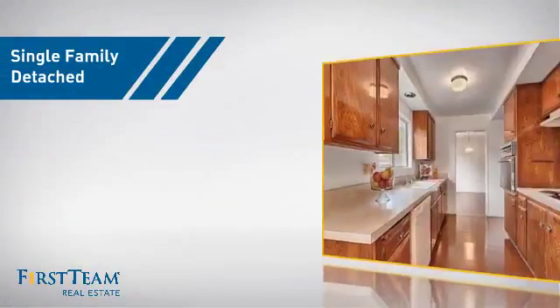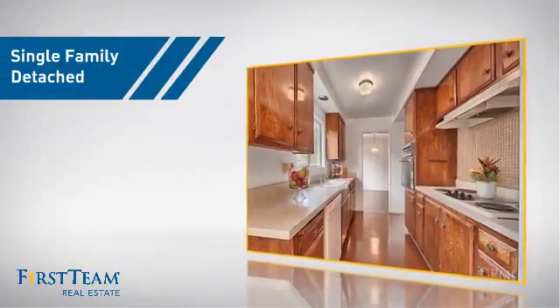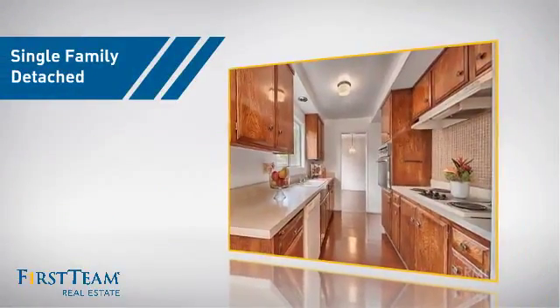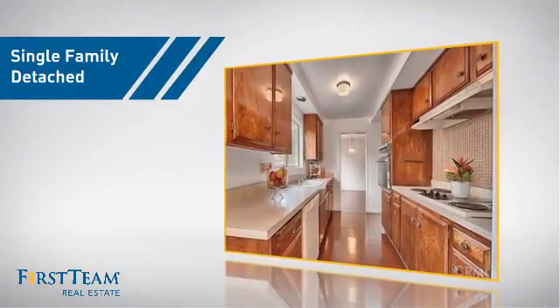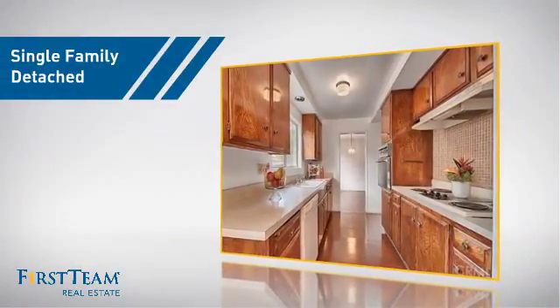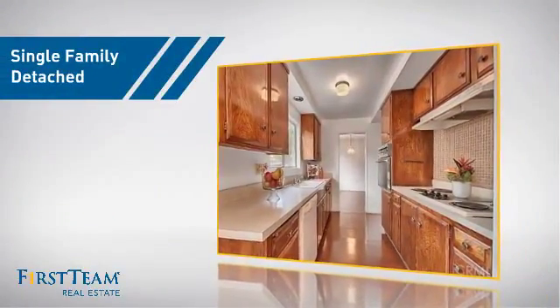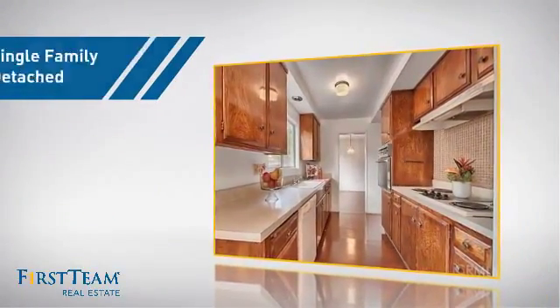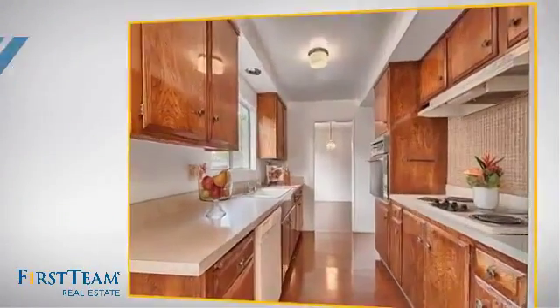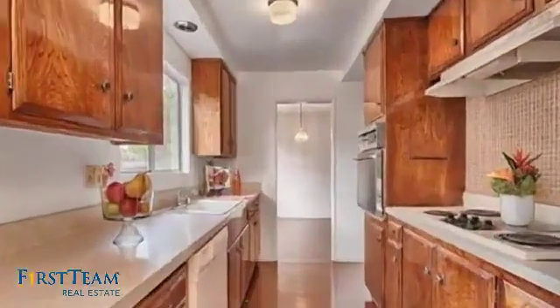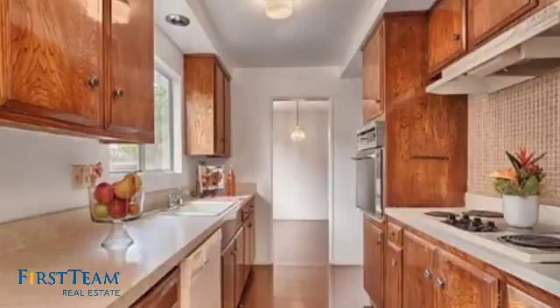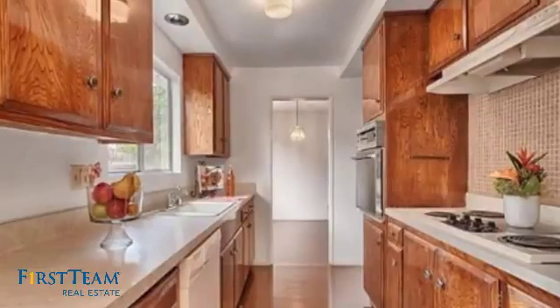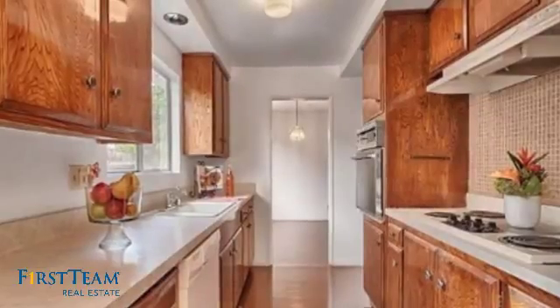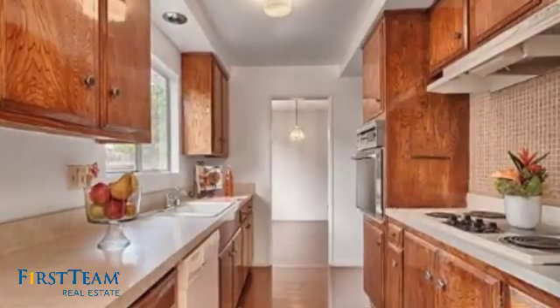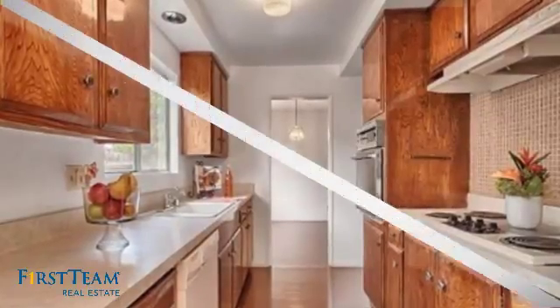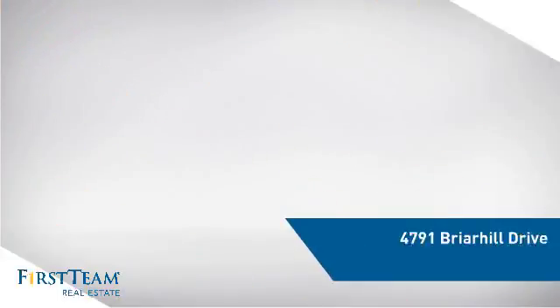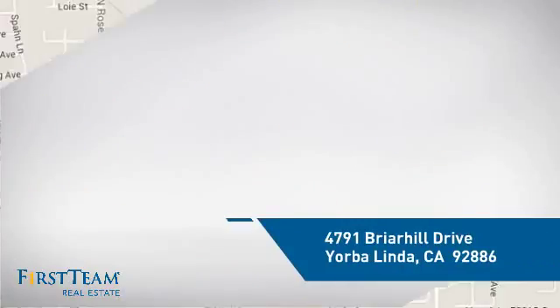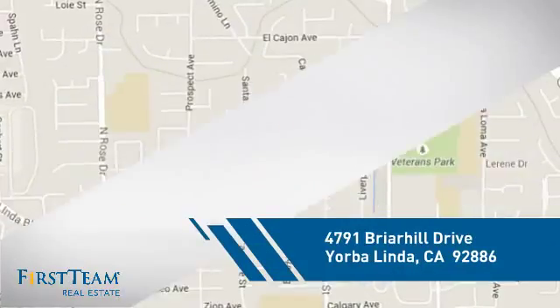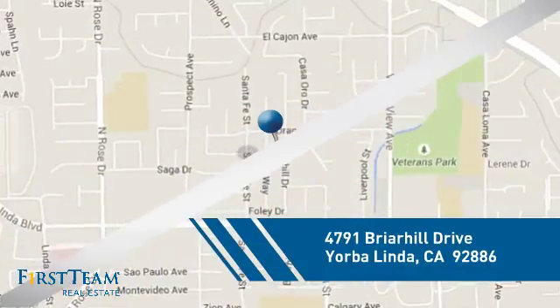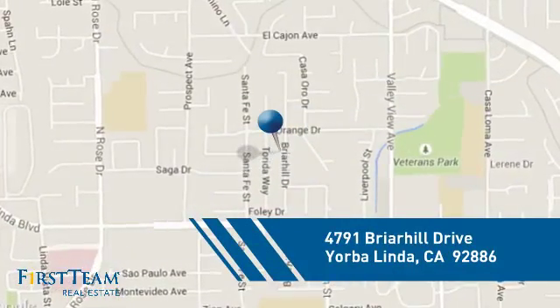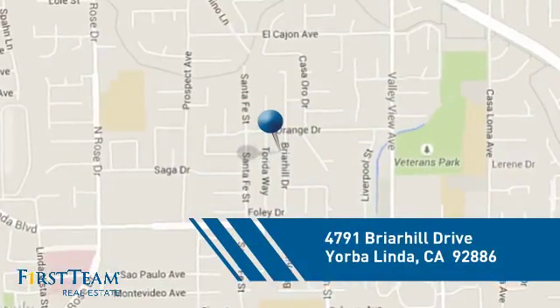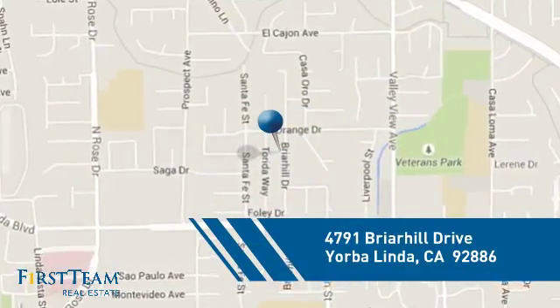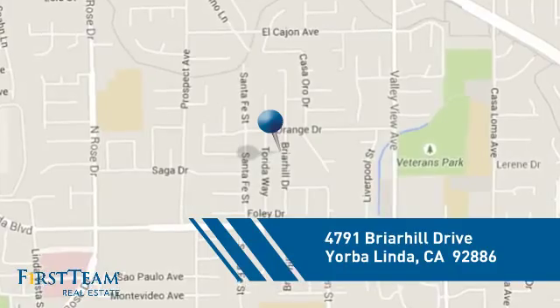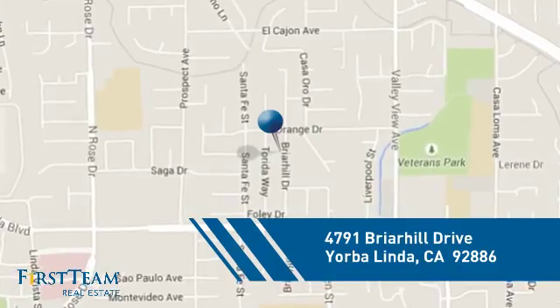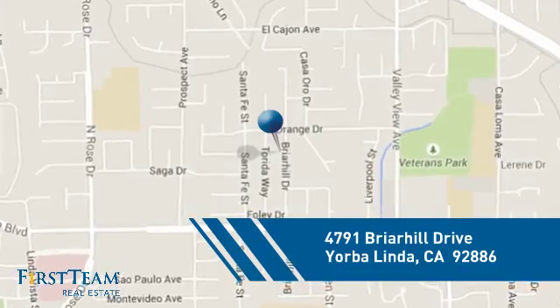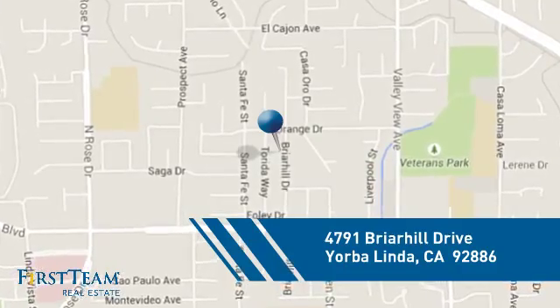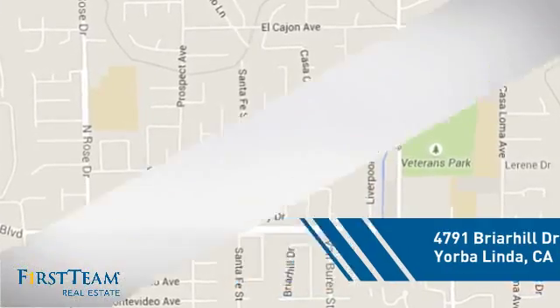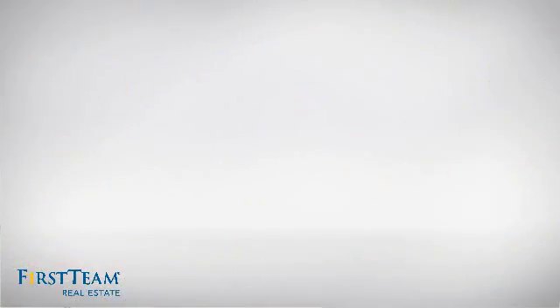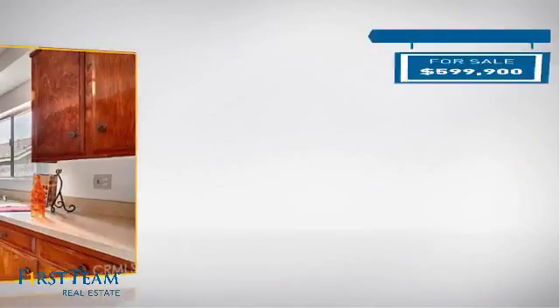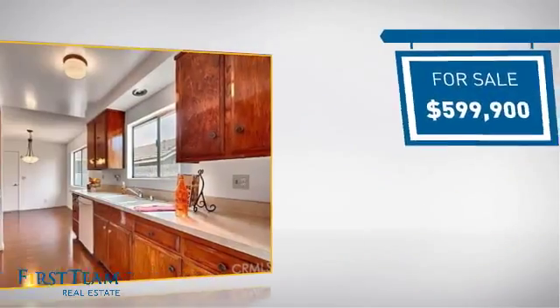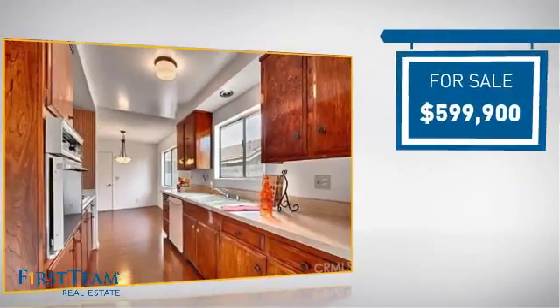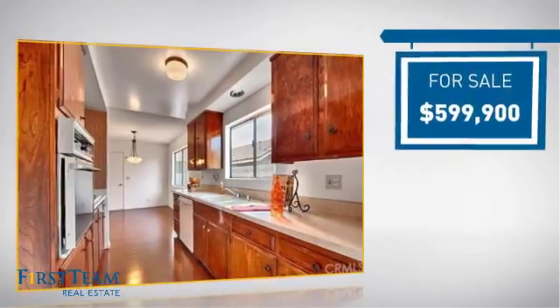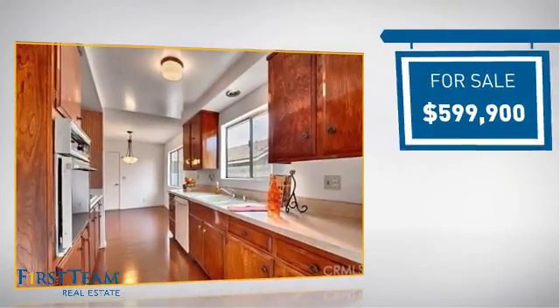This detached home is a great choice for families who want the privacy of their very own lot, and it's located in this area. Currently listed at just under $600,000.